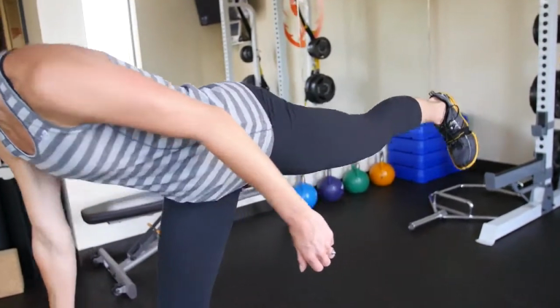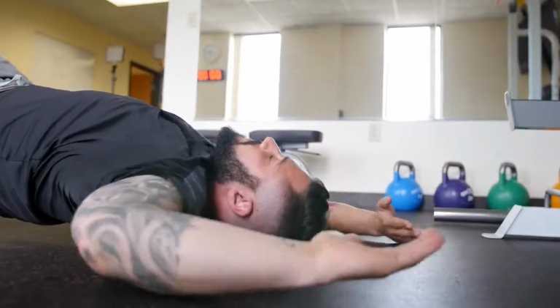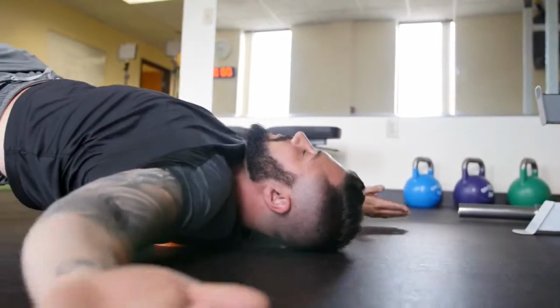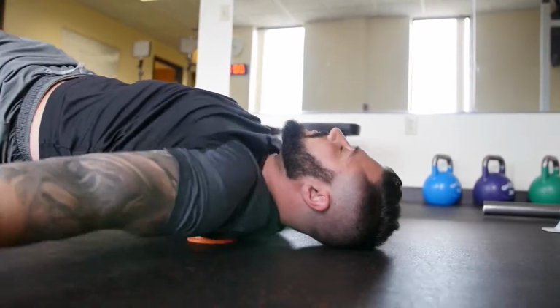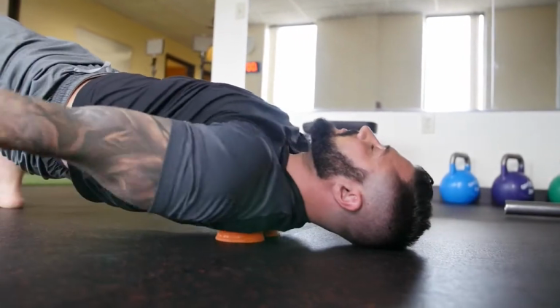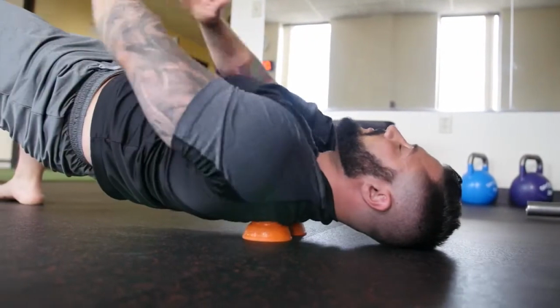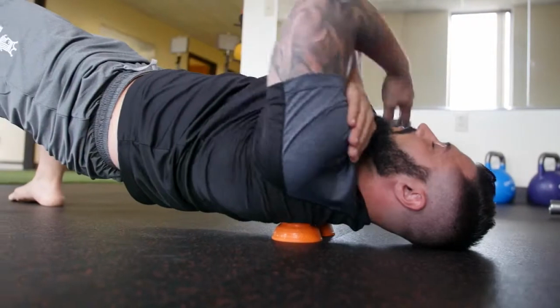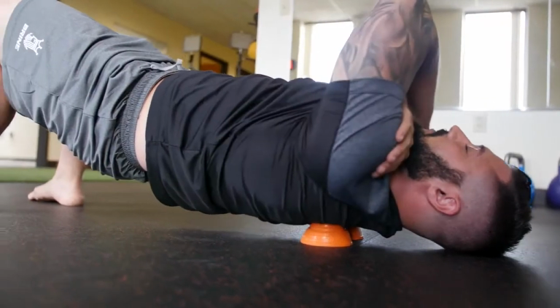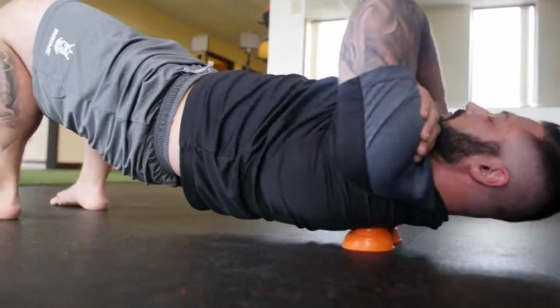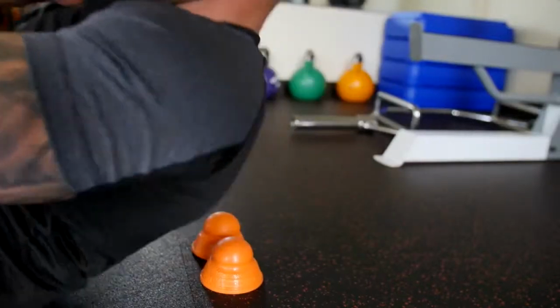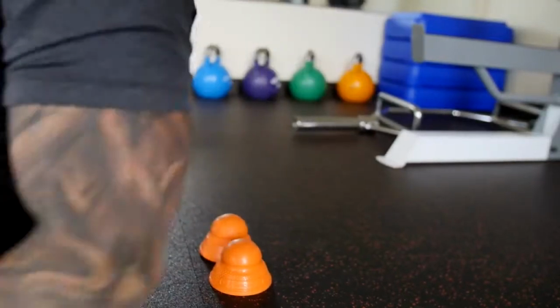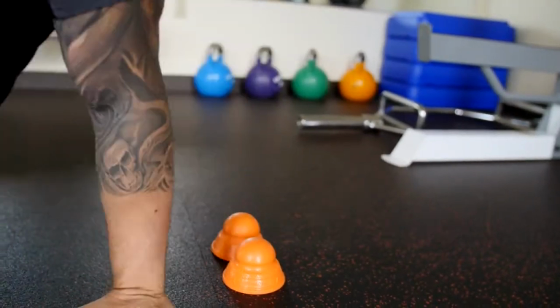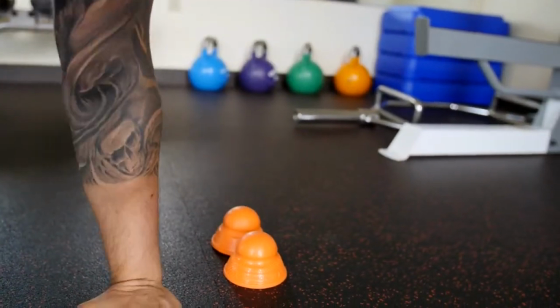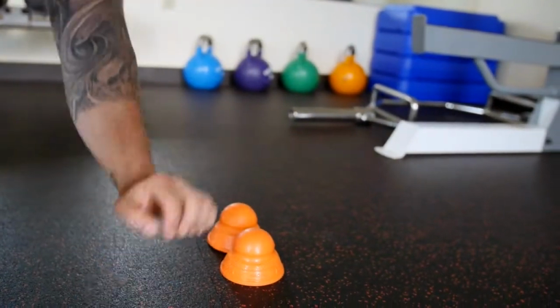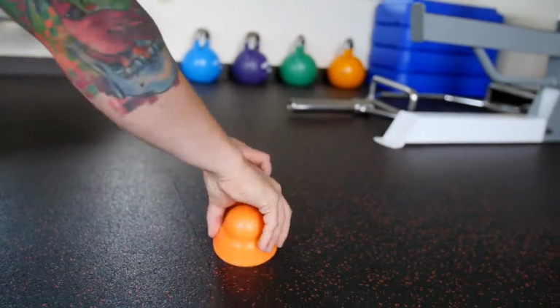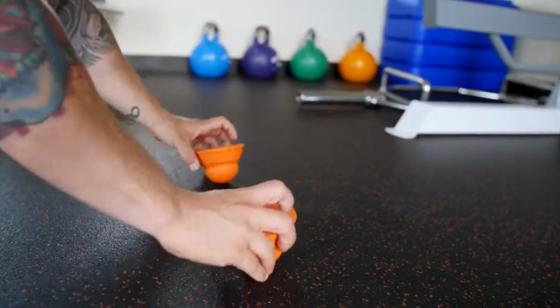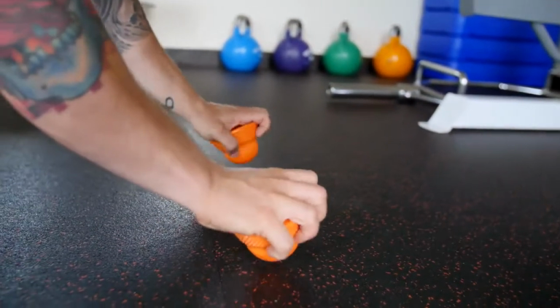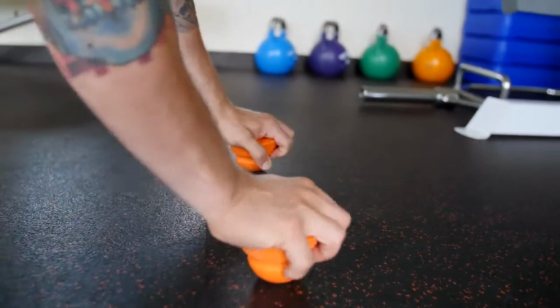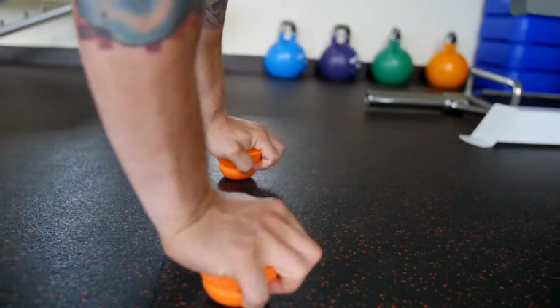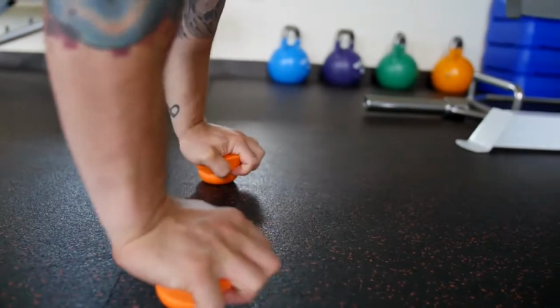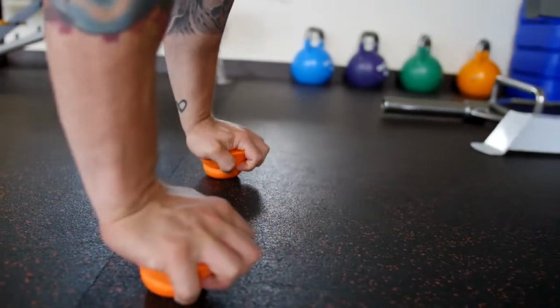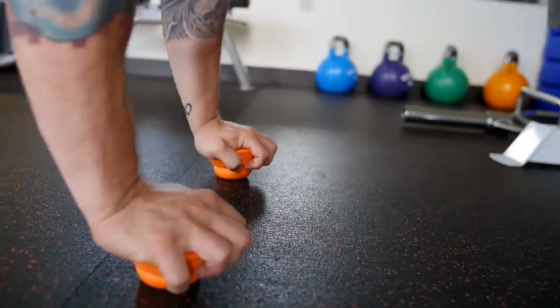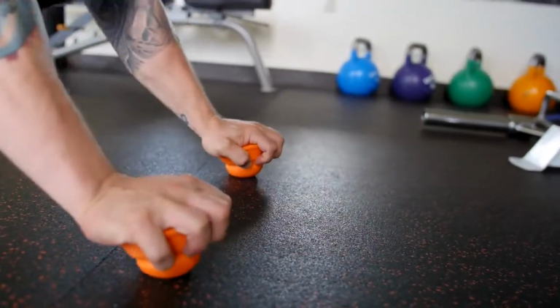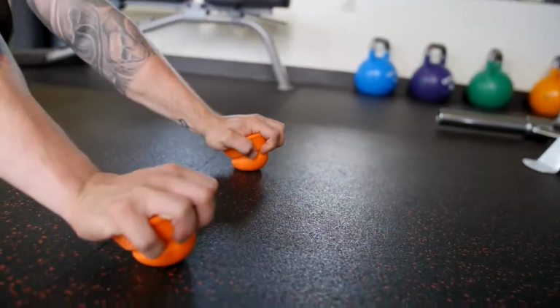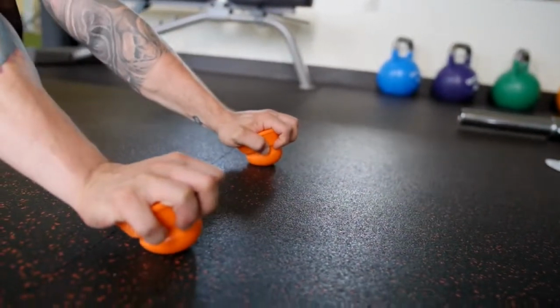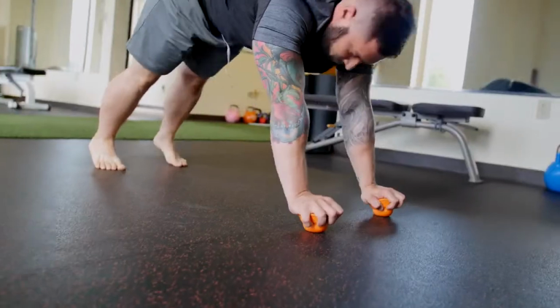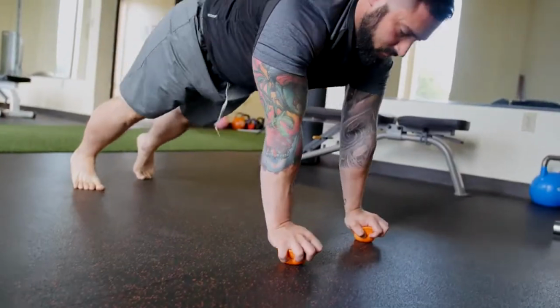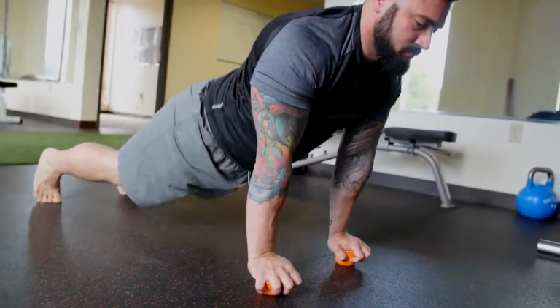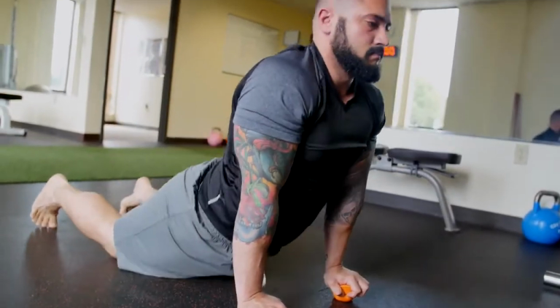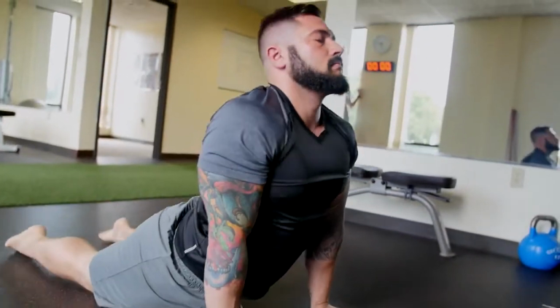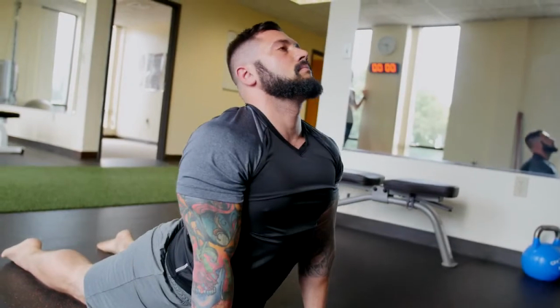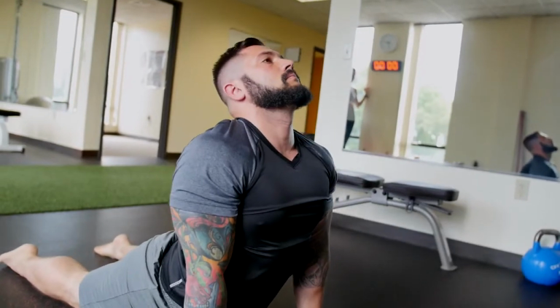Unlike all other trigger point balls on the market, which can only be used for rolling on, our innovative mobility ball is used as part of a complete muscular re-patterning system to rebuild the fundamentals of movement and allow you to perform better and do the things you love.